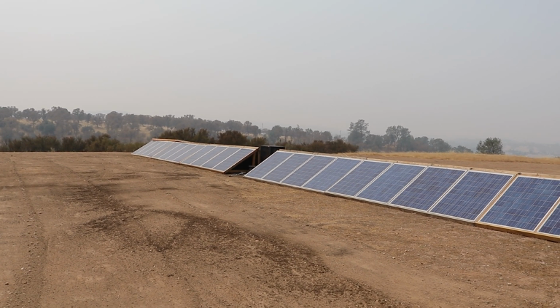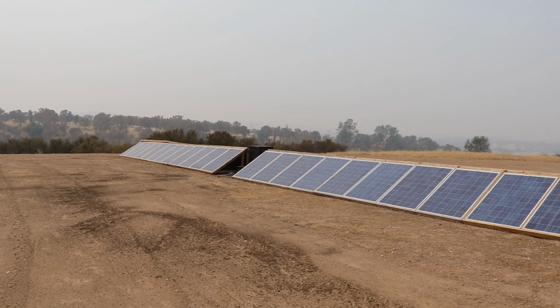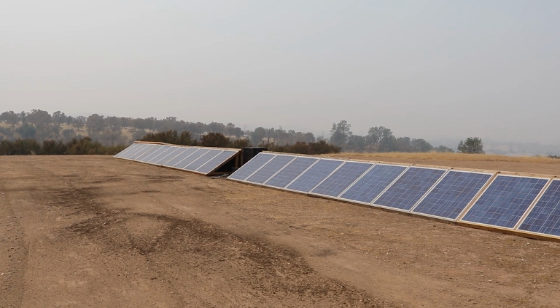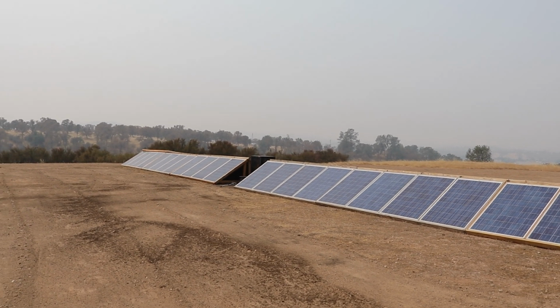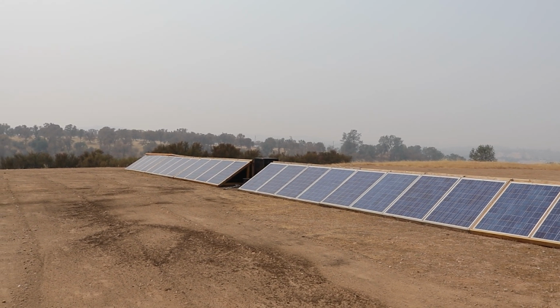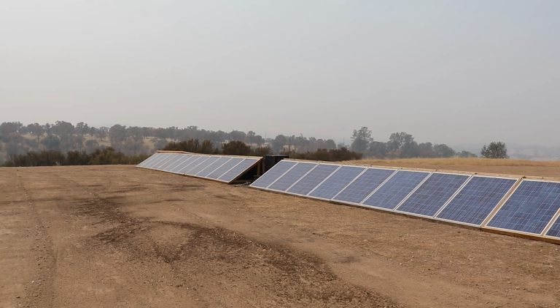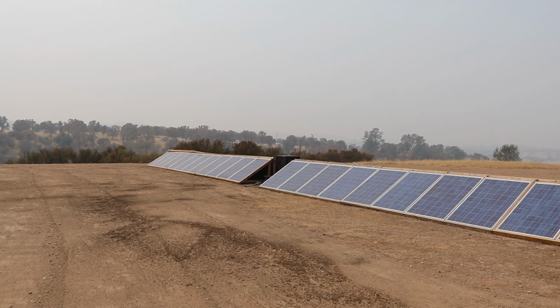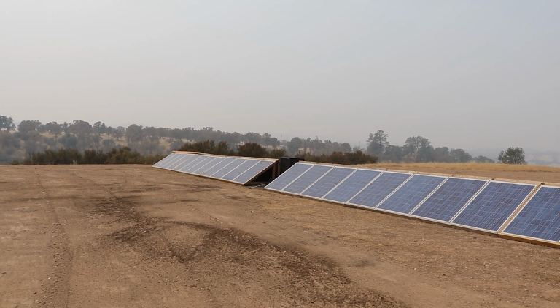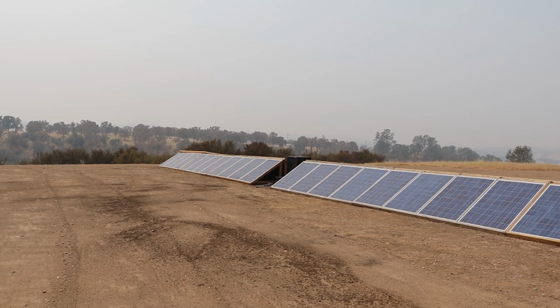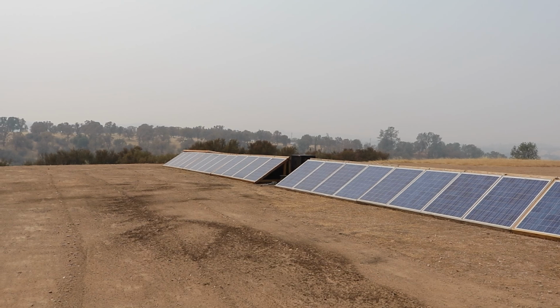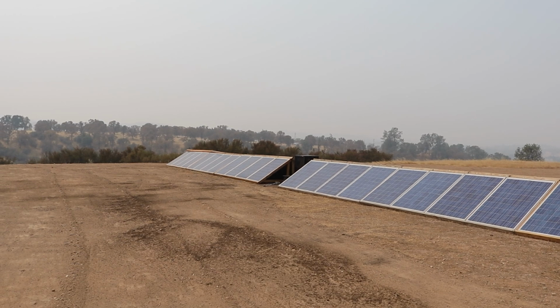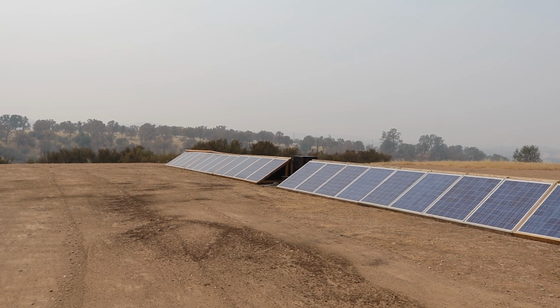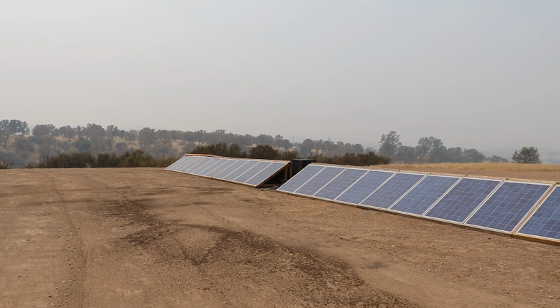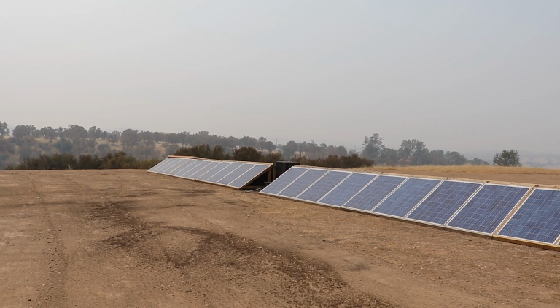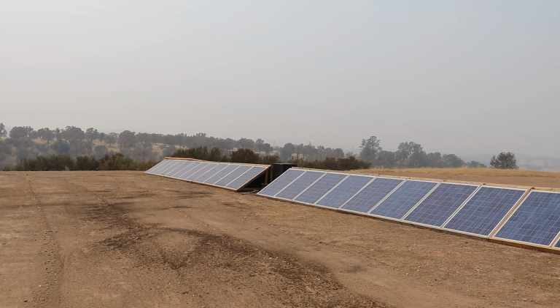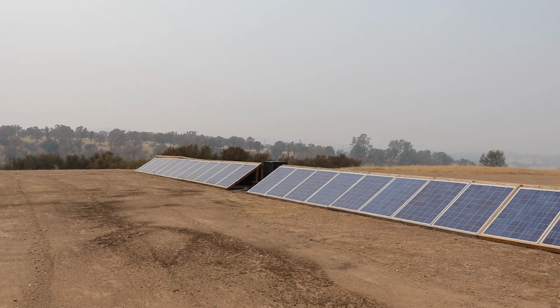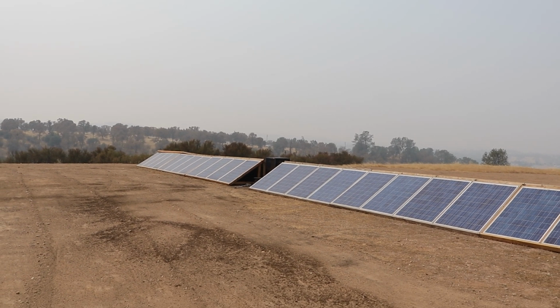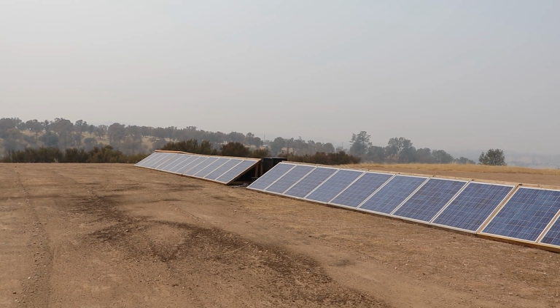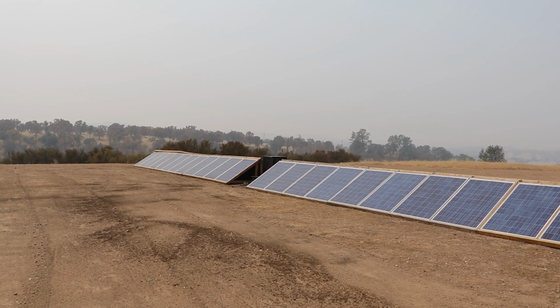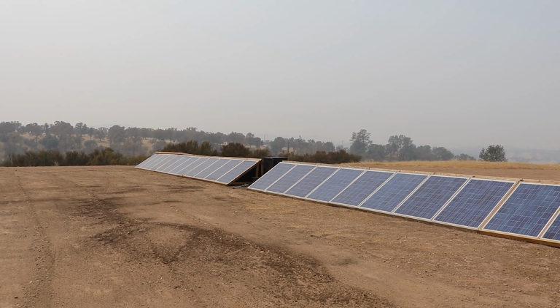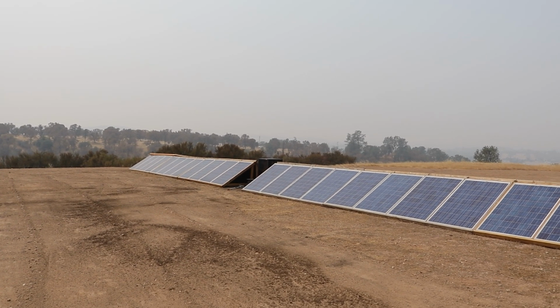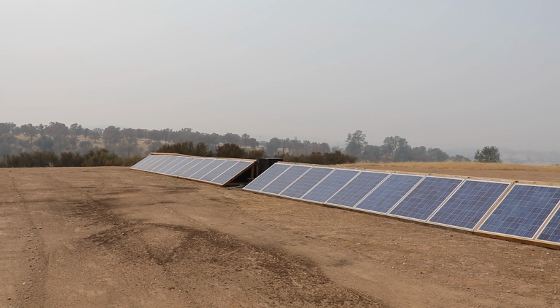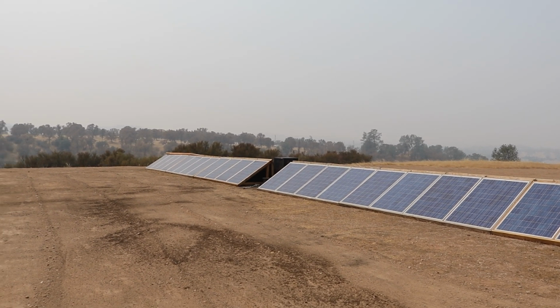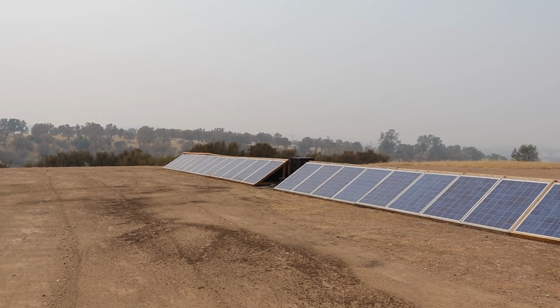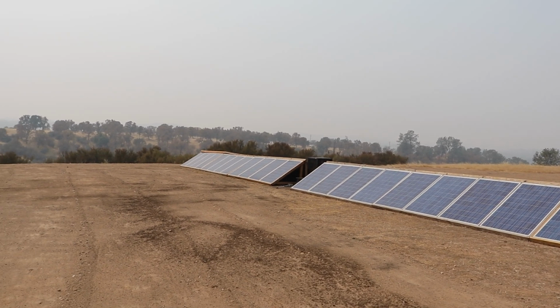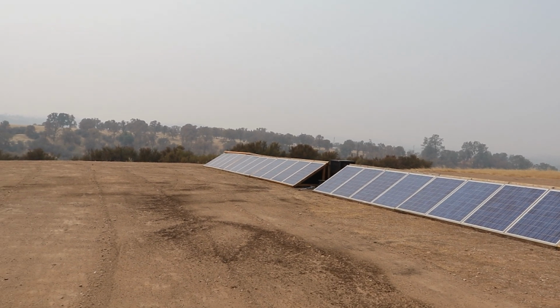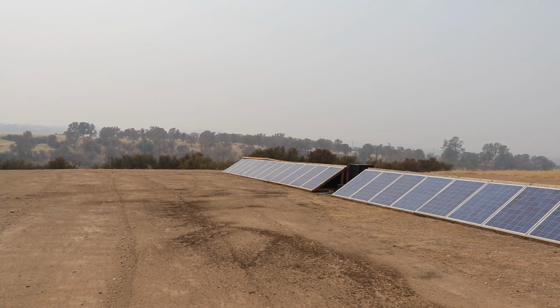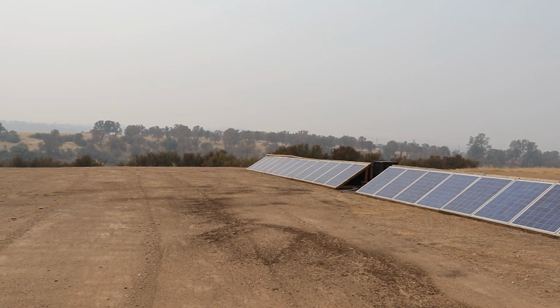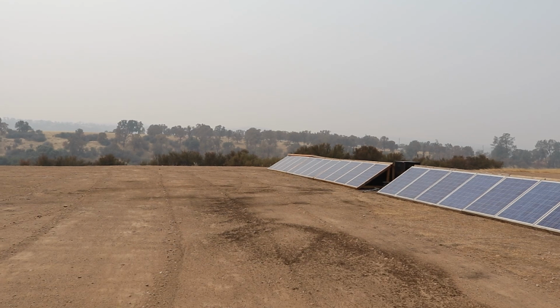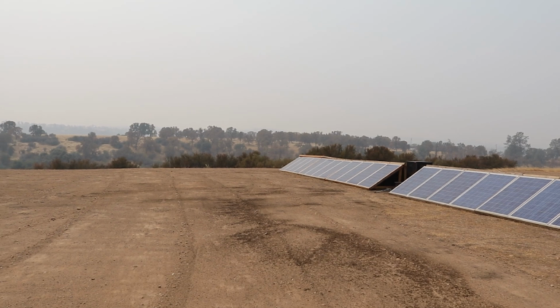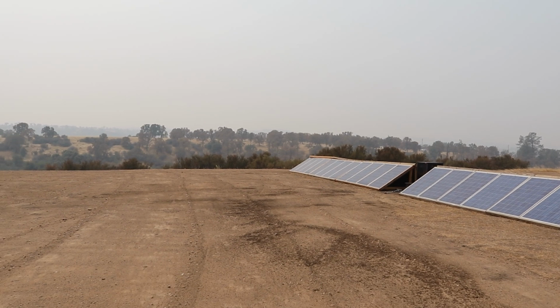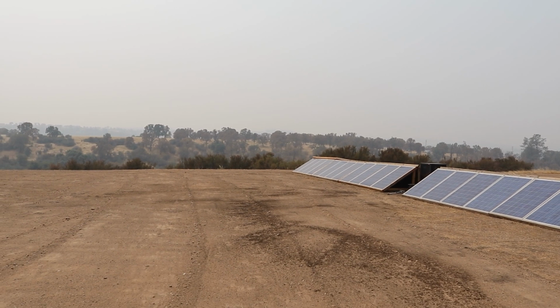I'm still gonna mount half to the east, half to the west. That way we catch the most morning sun and the most evening sun, as opposed to facing them all south.